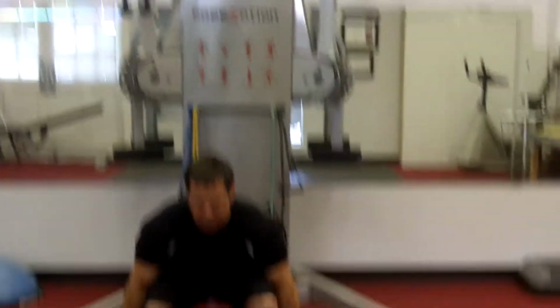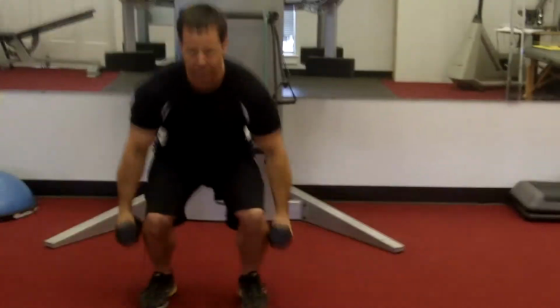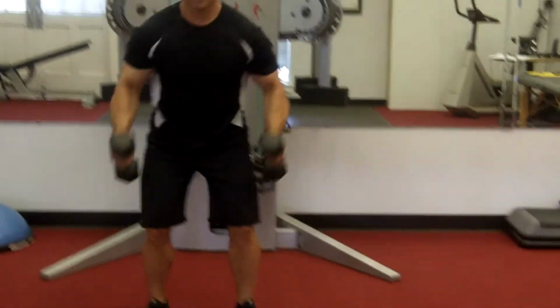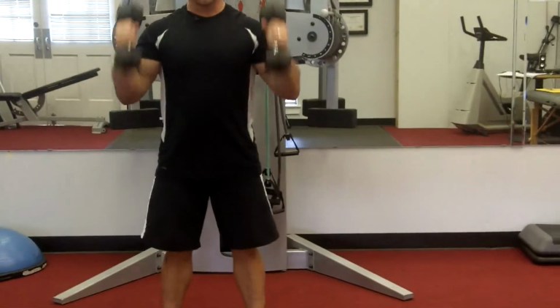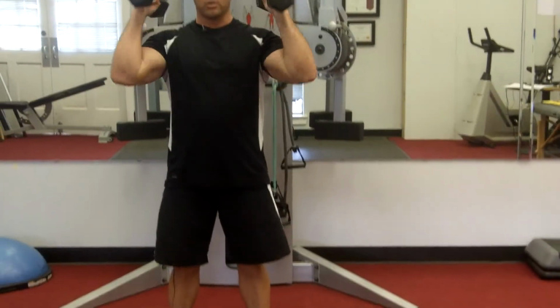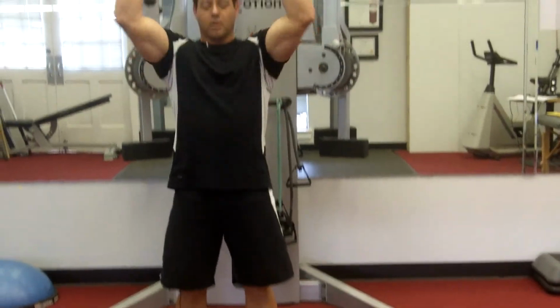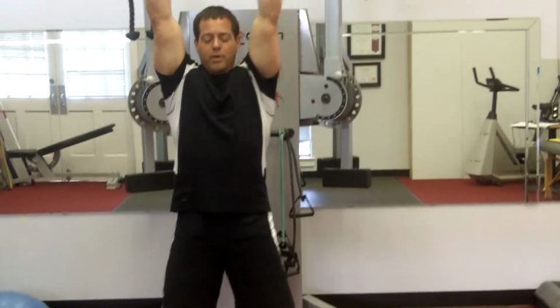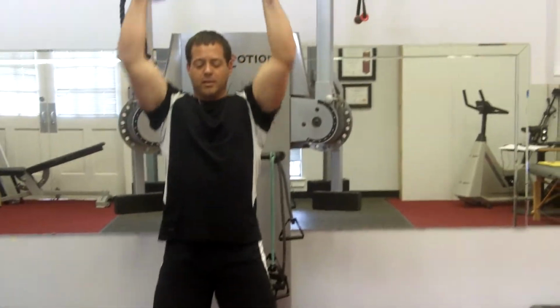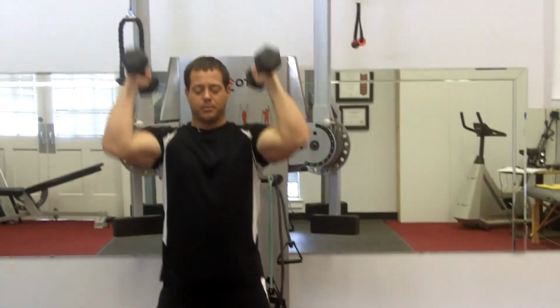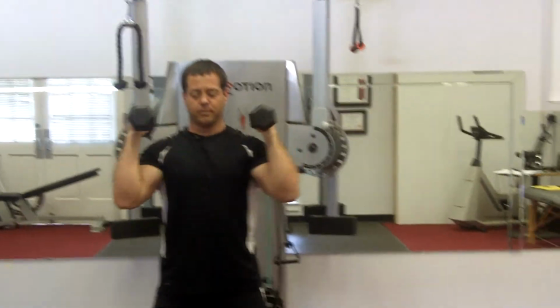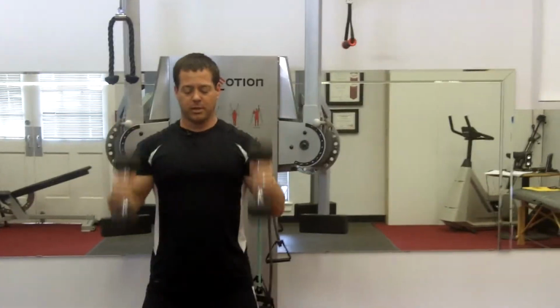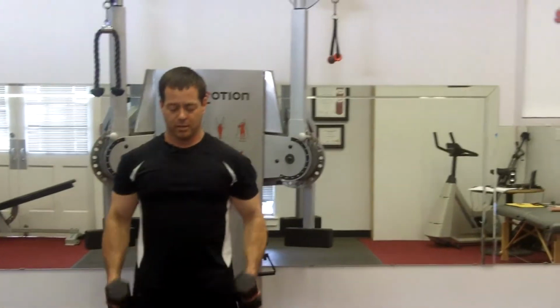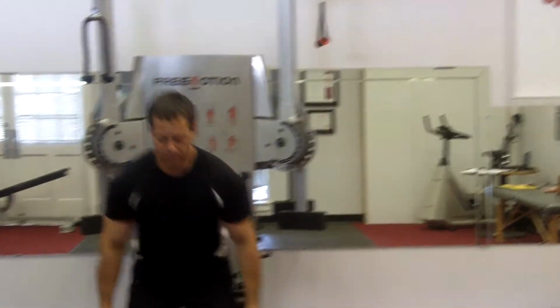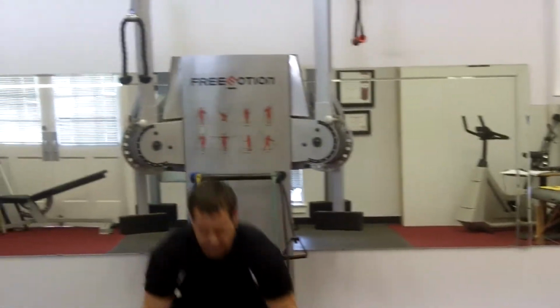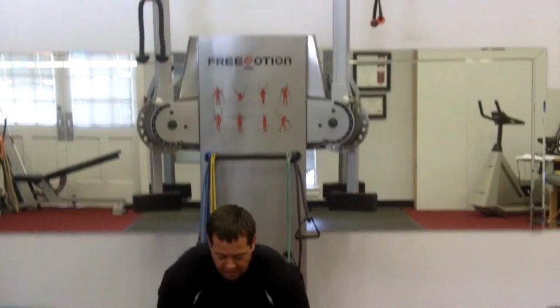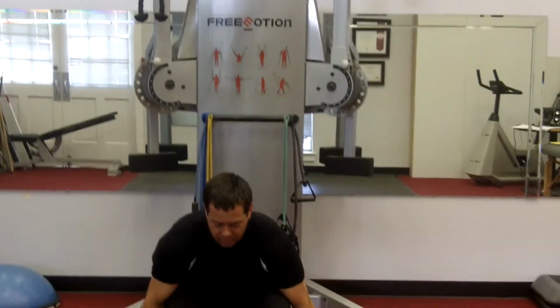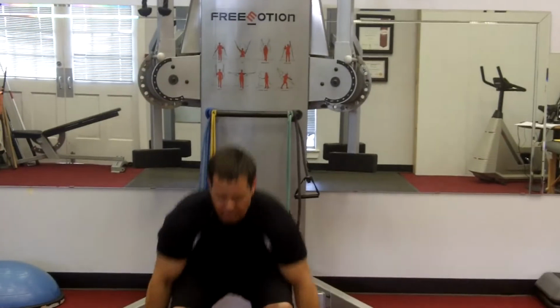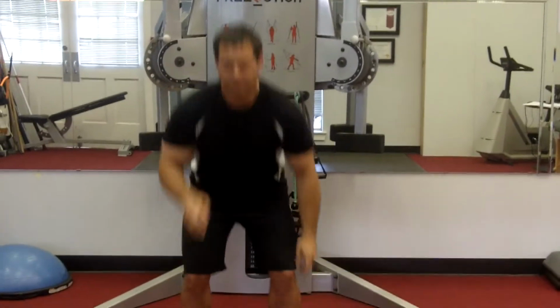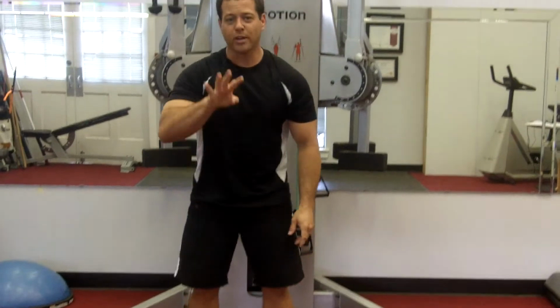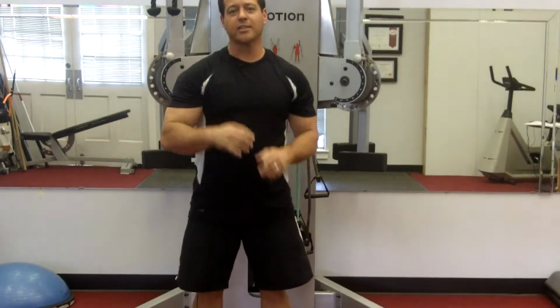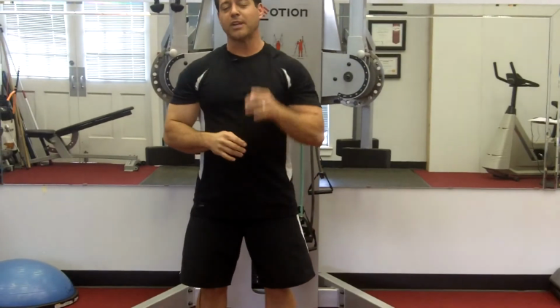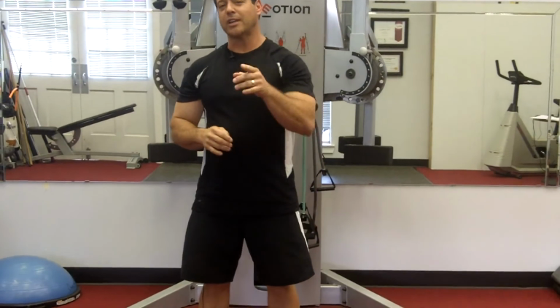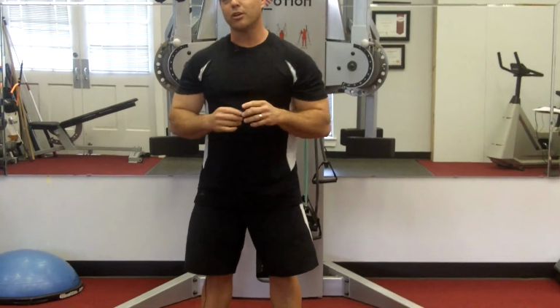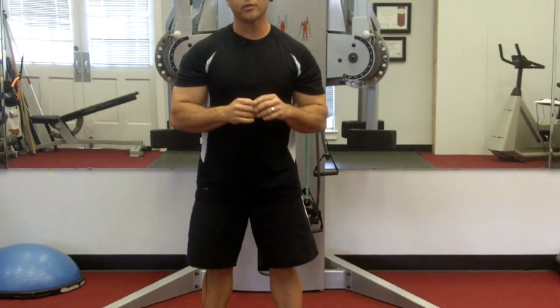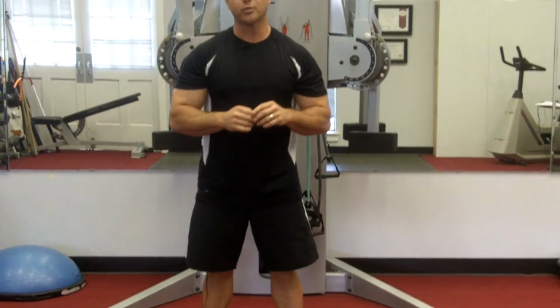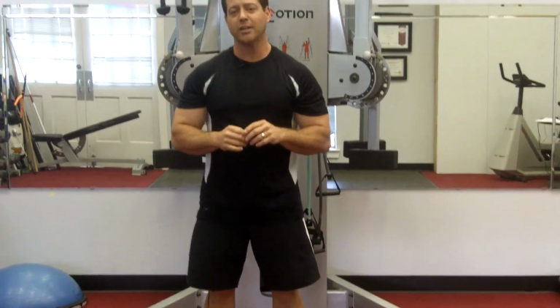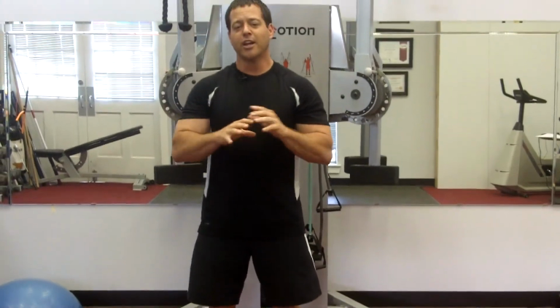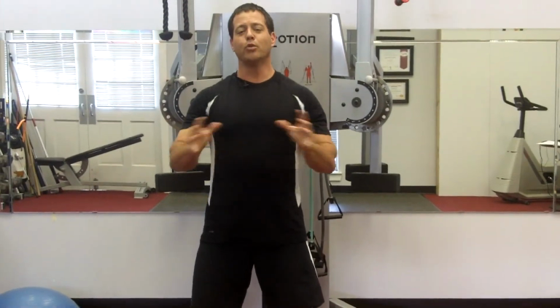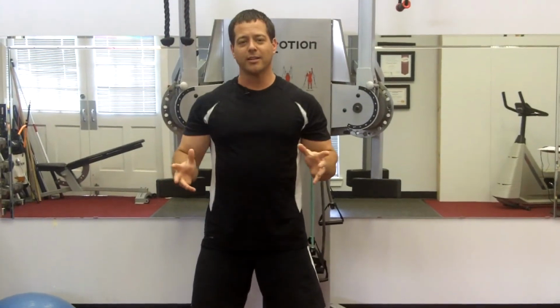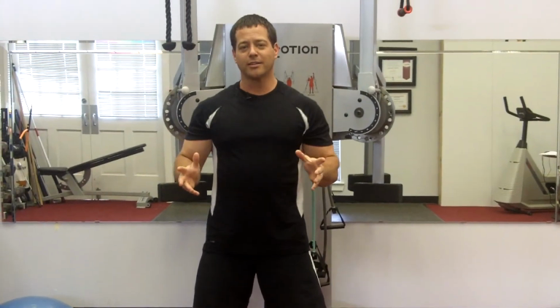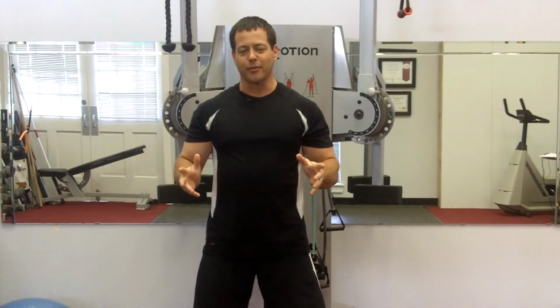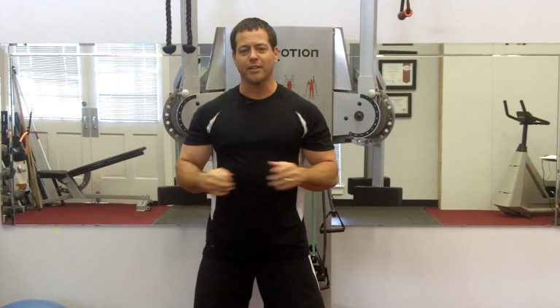Deadlift, curl, overhead. Sit down. Do that ten times. Add that to your golf fitness routine, and you will get golf fit.